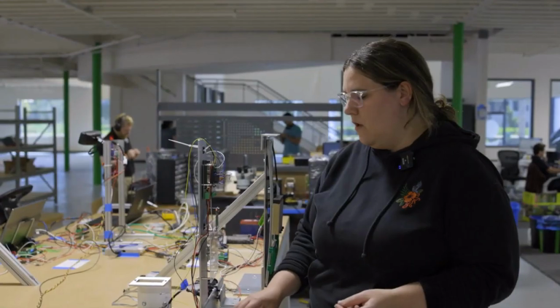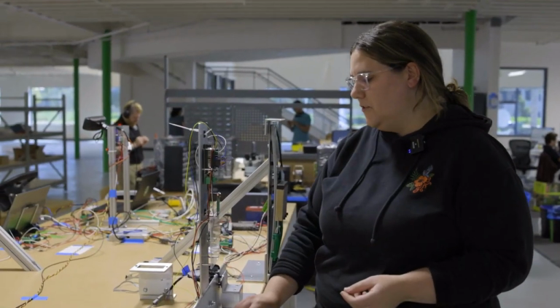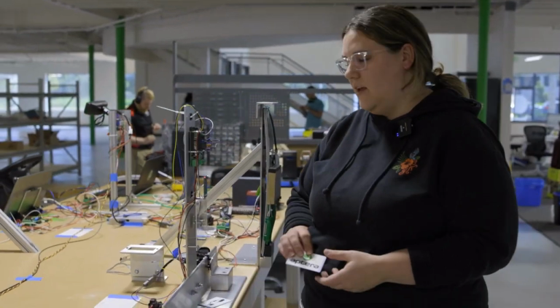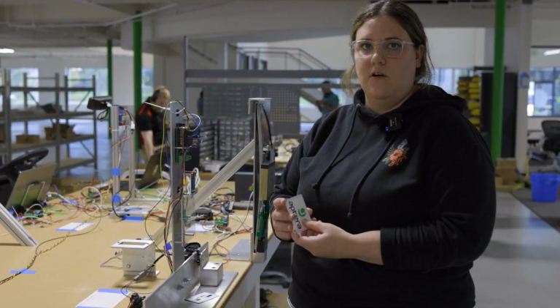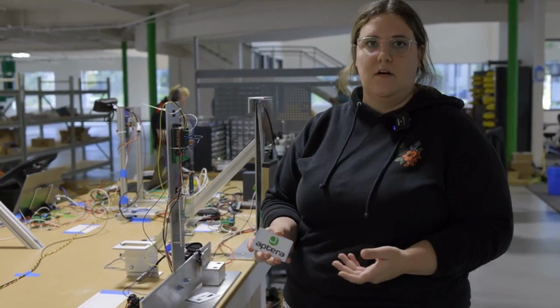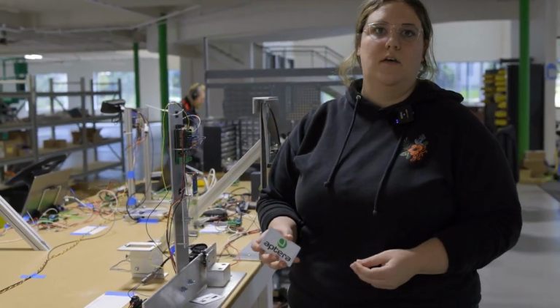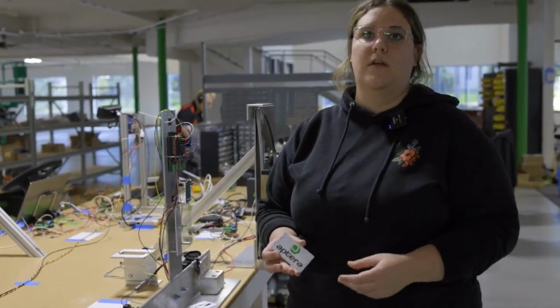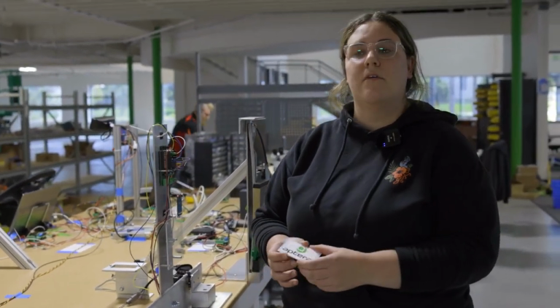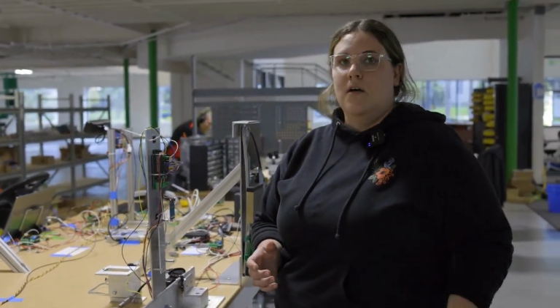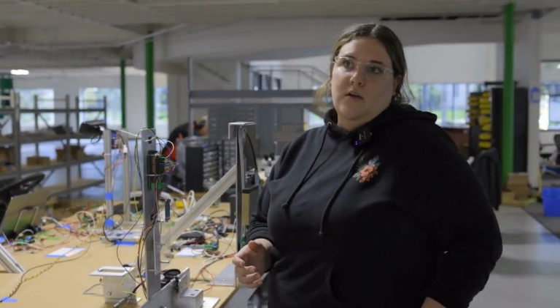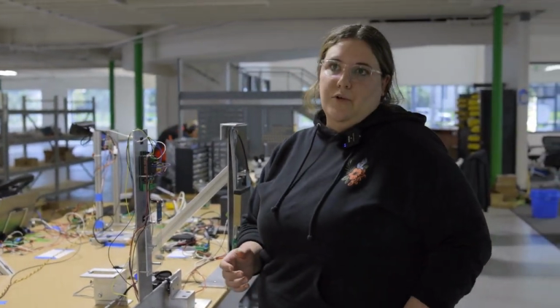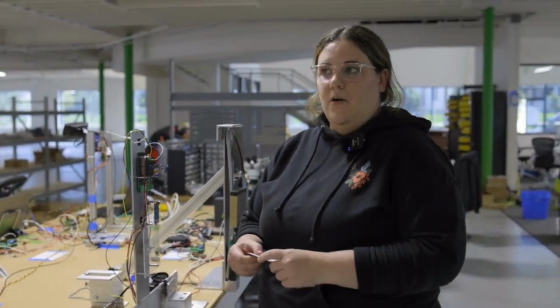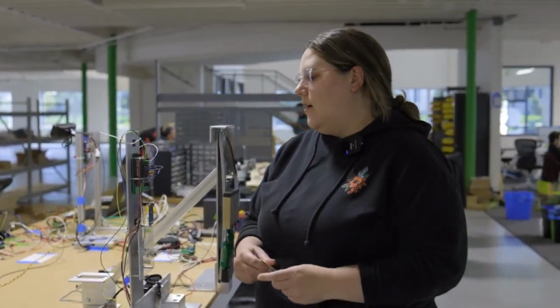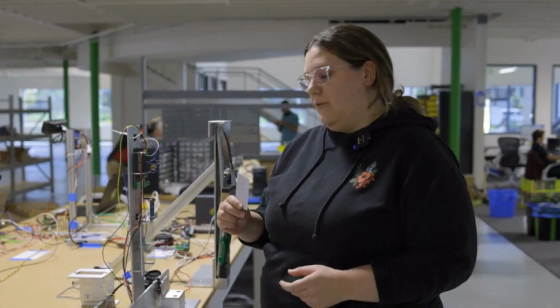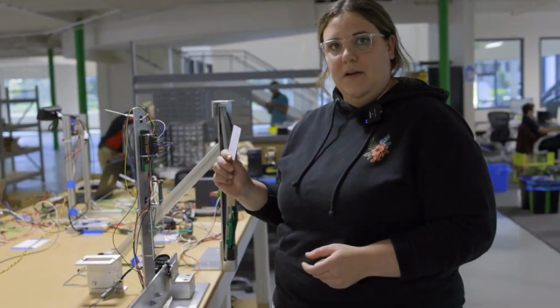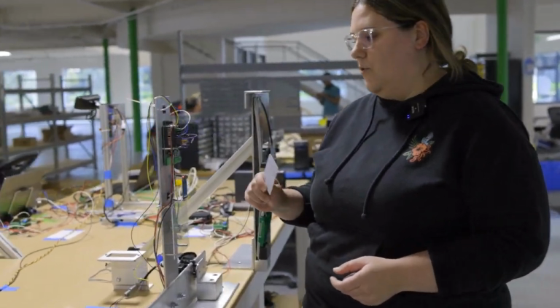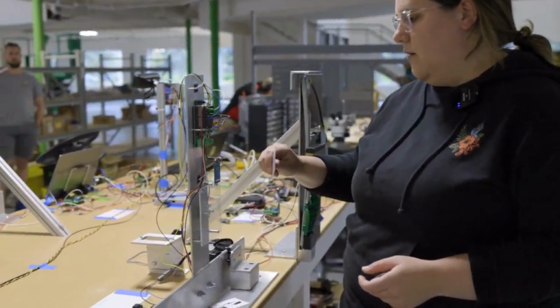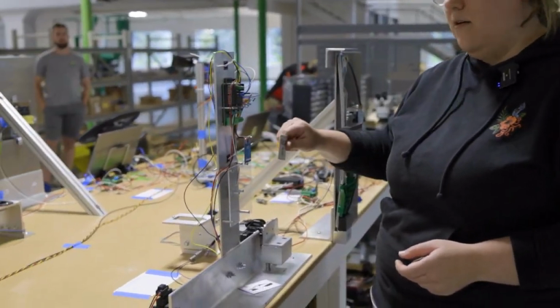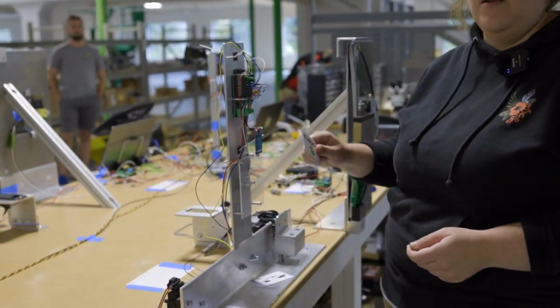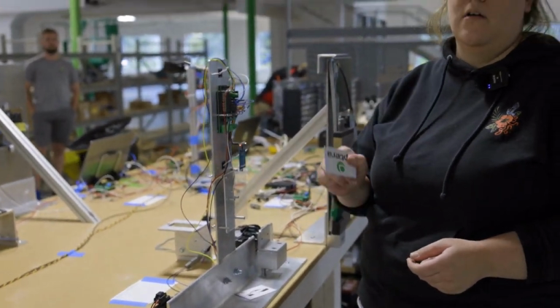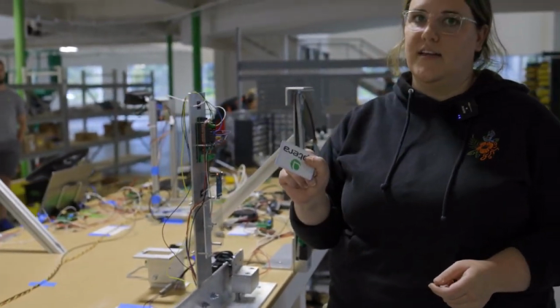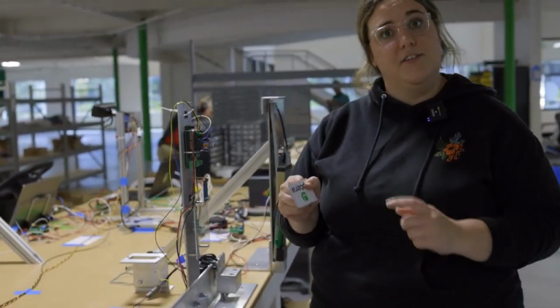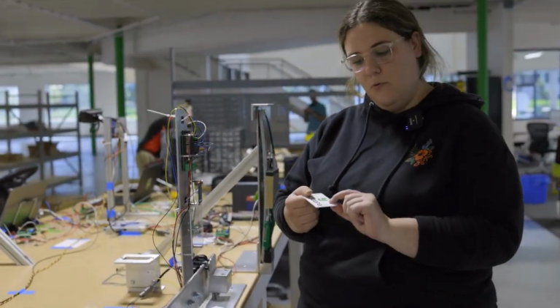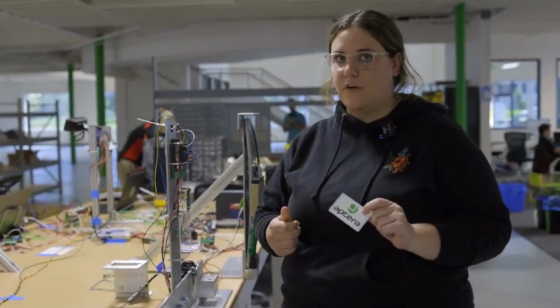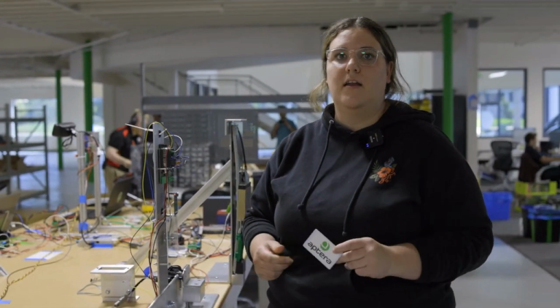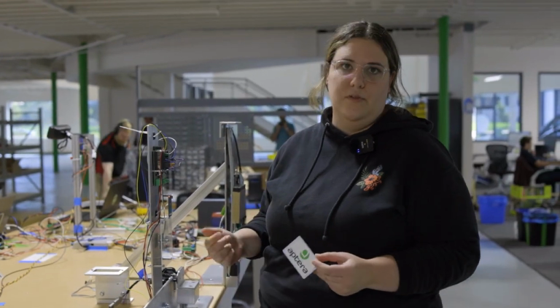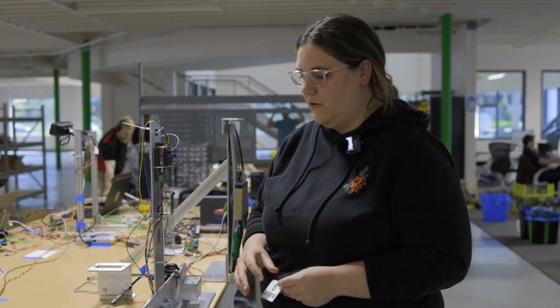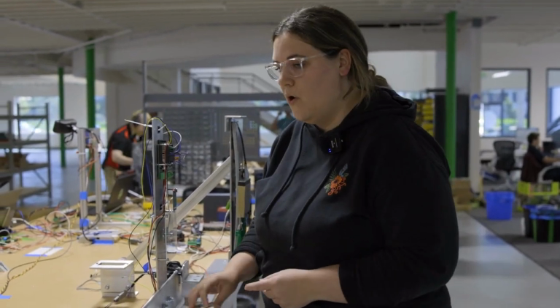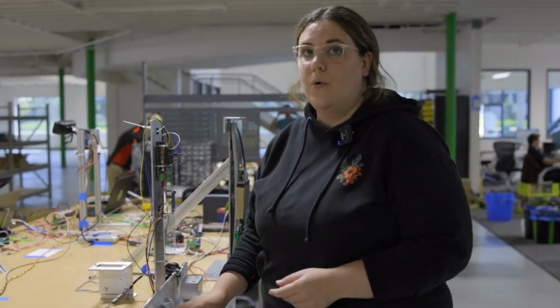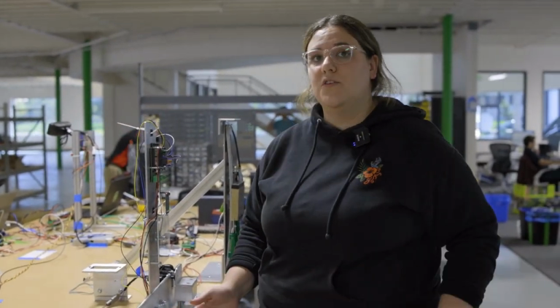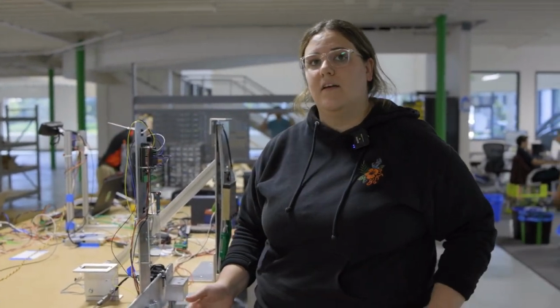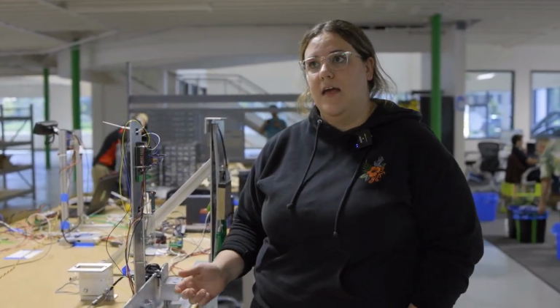Two: the RFI card. An ID card that looks like a credit card can be used to unlock the vehicle by placing it on the logo on the side. It will automatically lock when you exit and leave the vehicle.